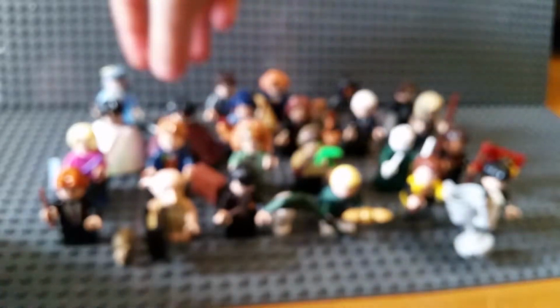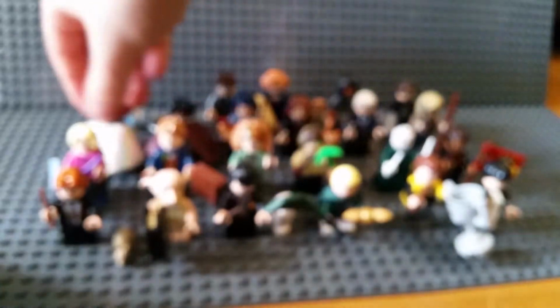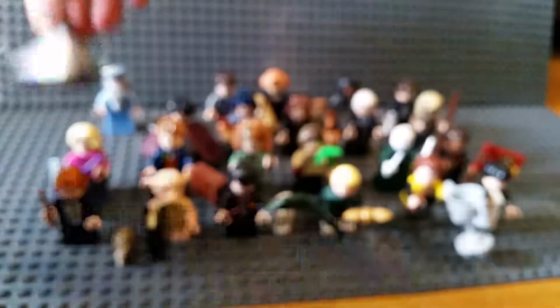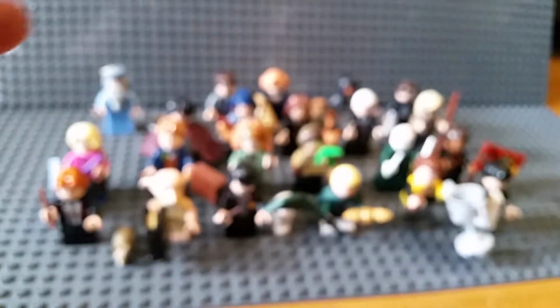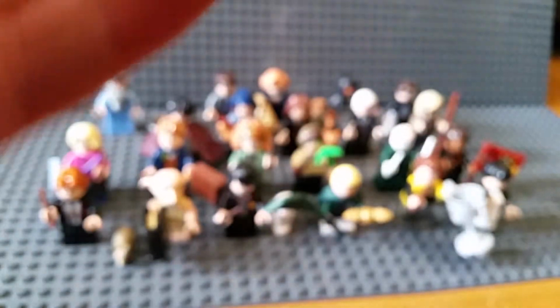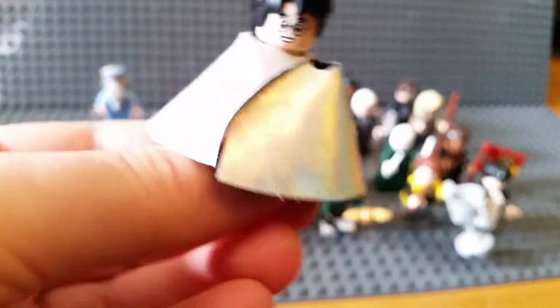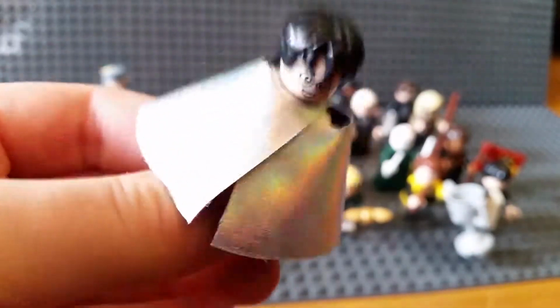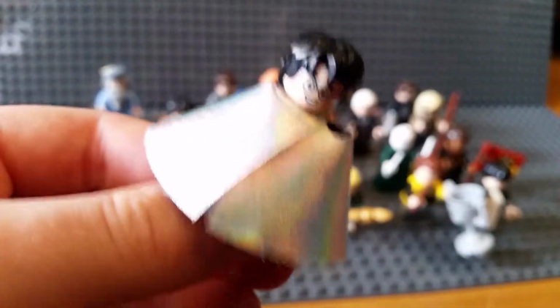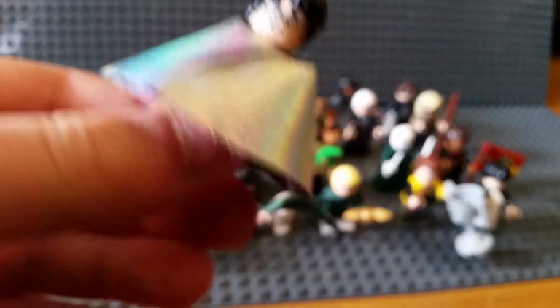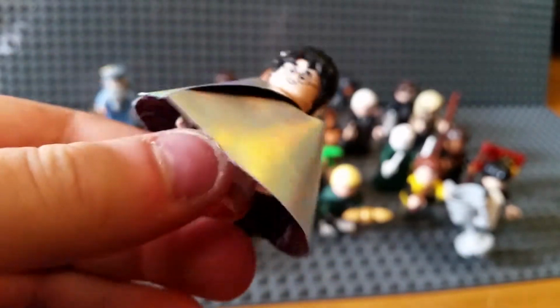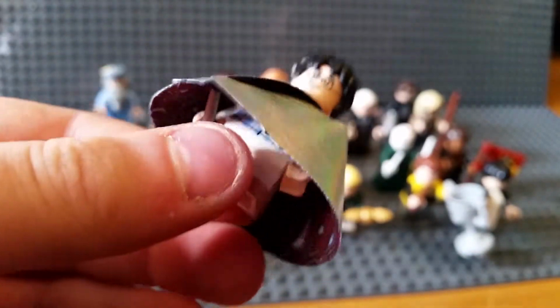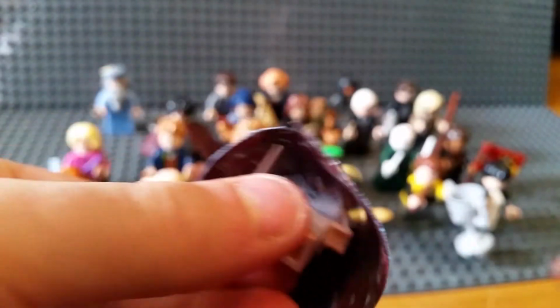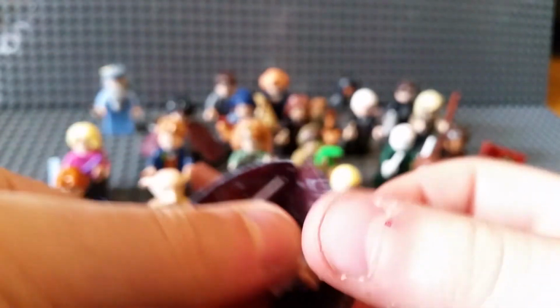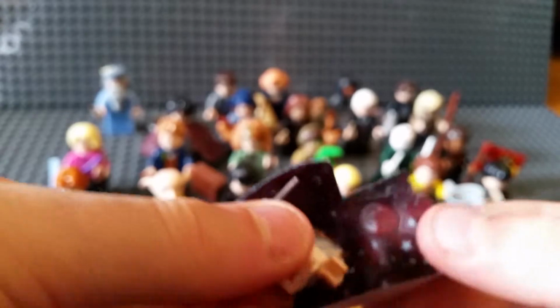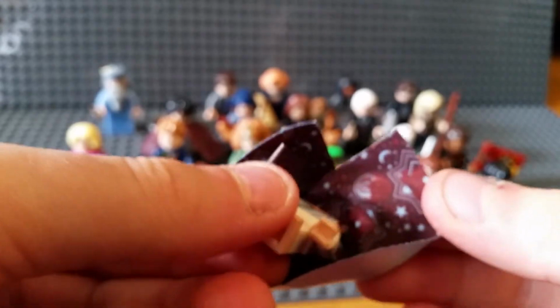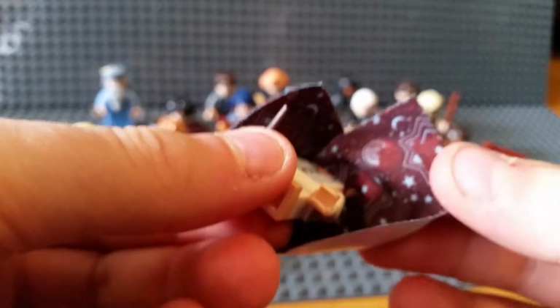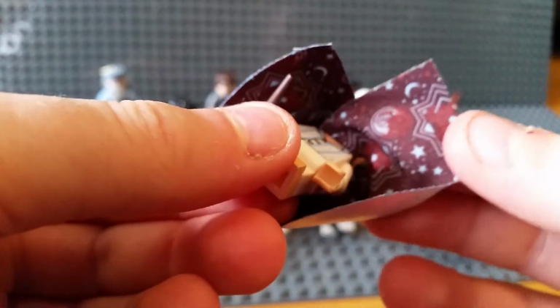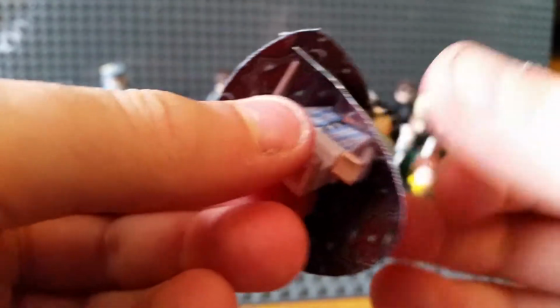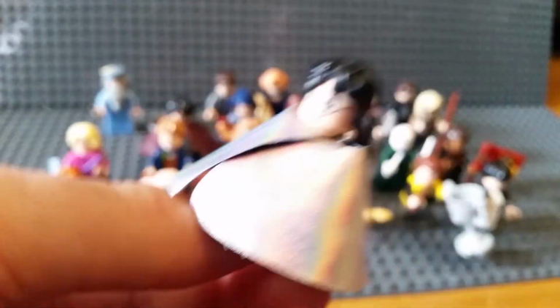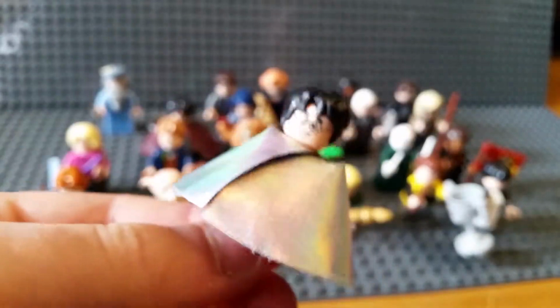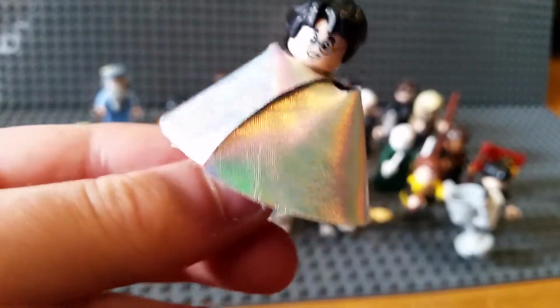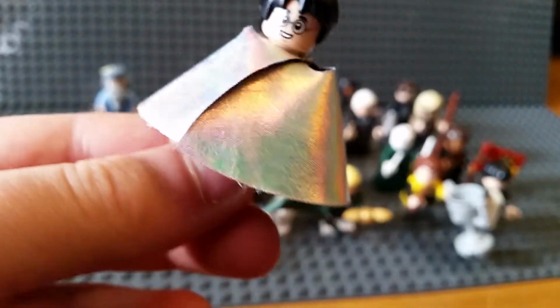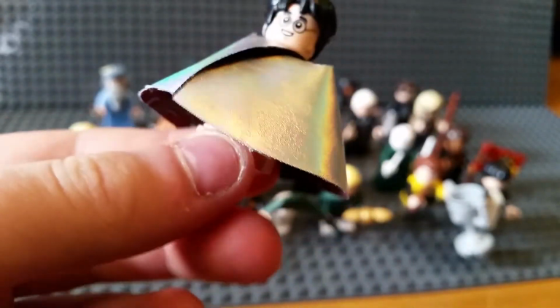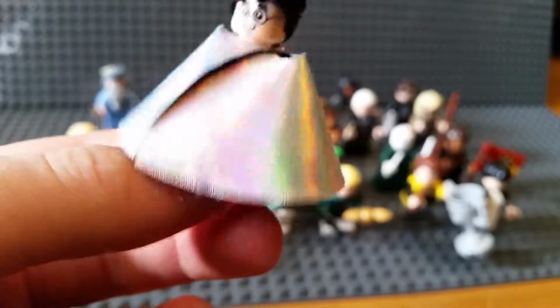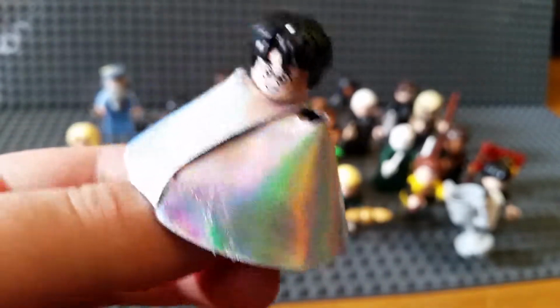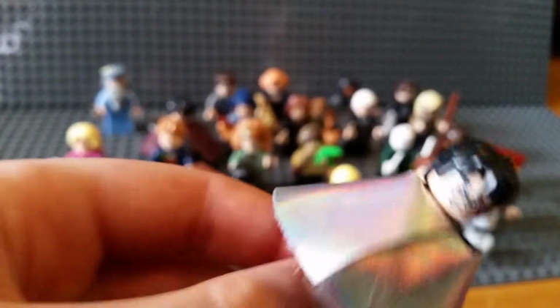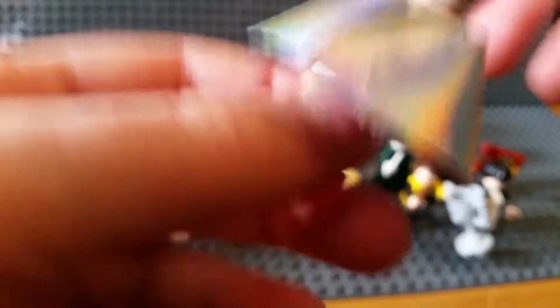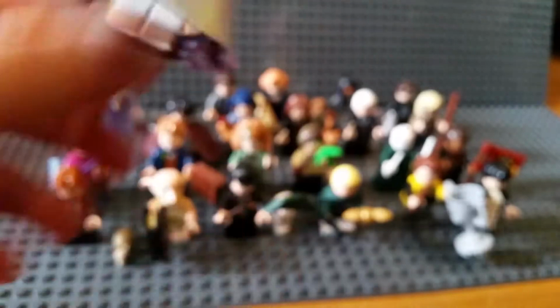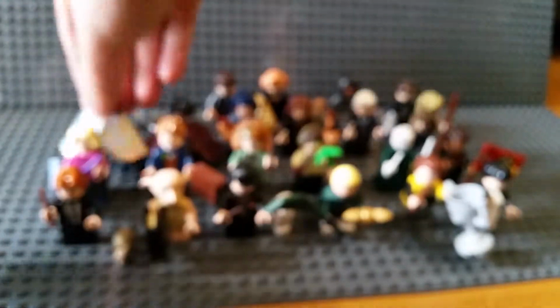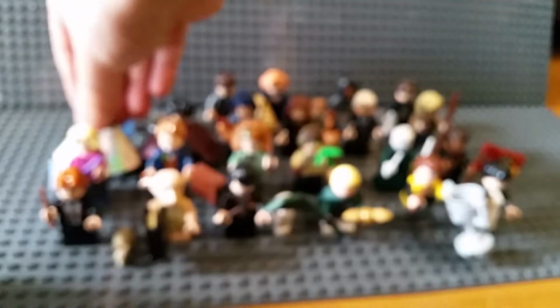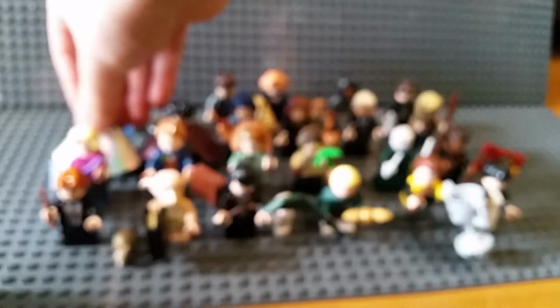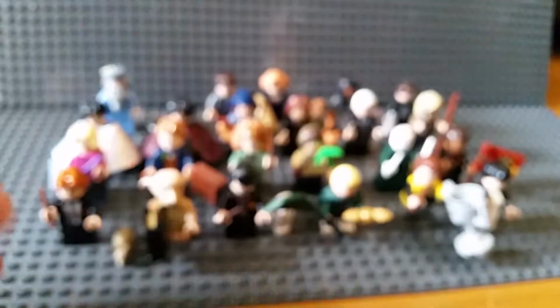Harry Potter's invisibility cloak number two - as you can see on the inside it's like a very nice silvery one. That's pretty rare, this one.